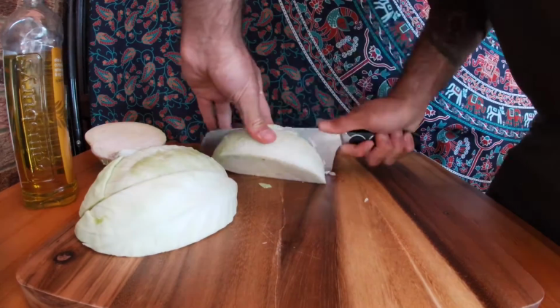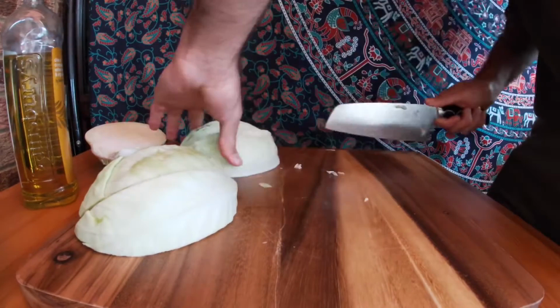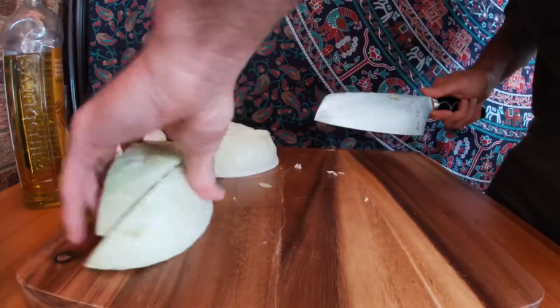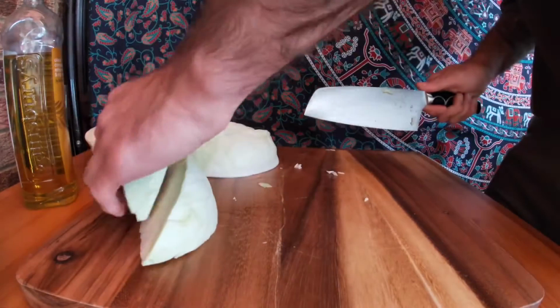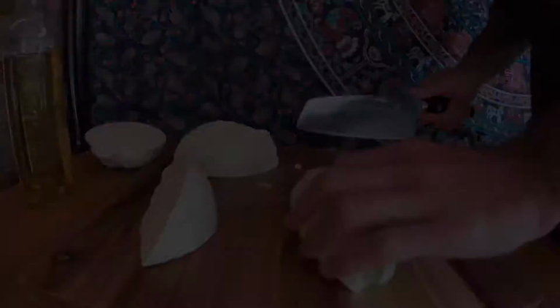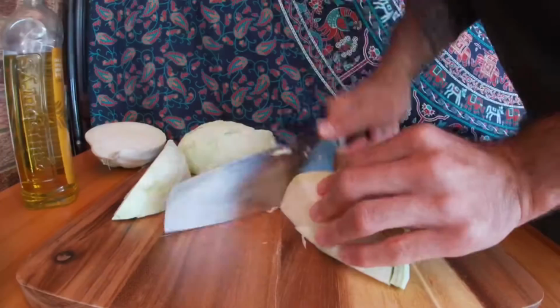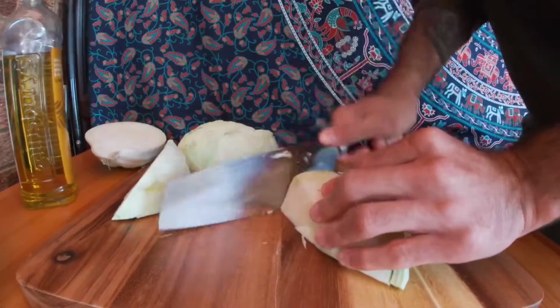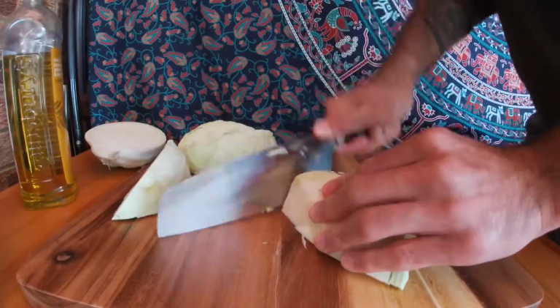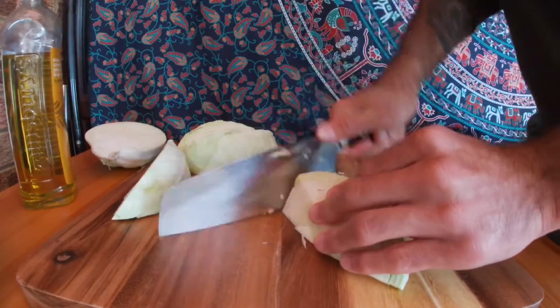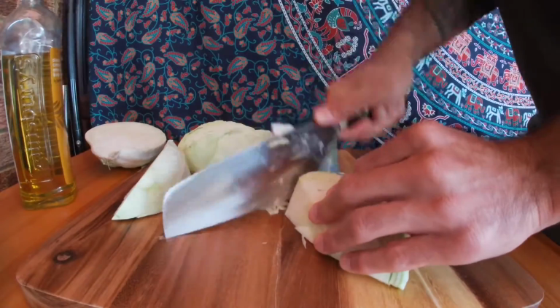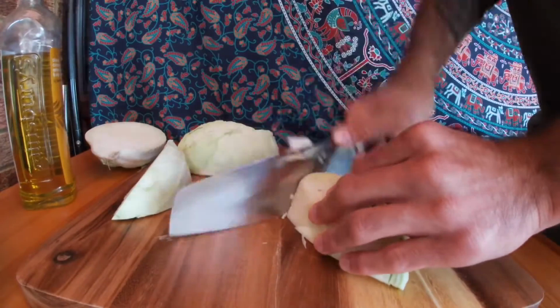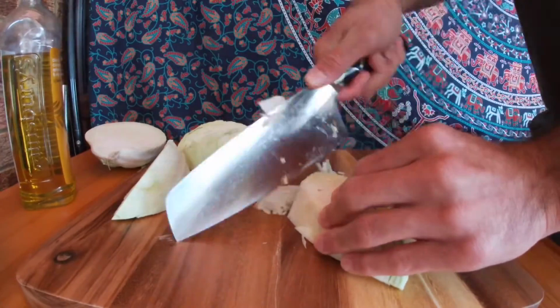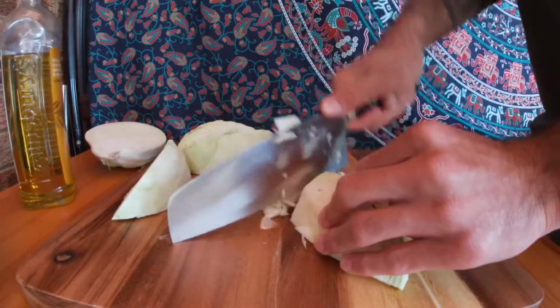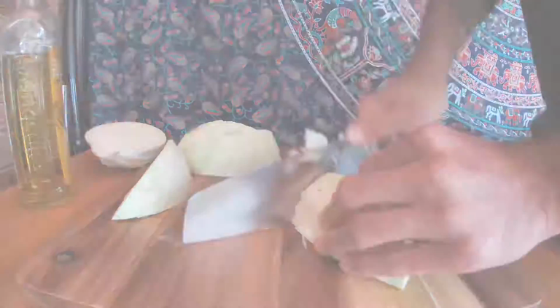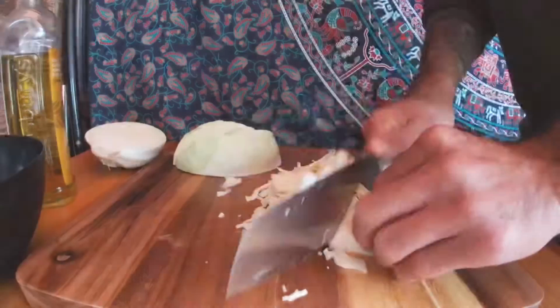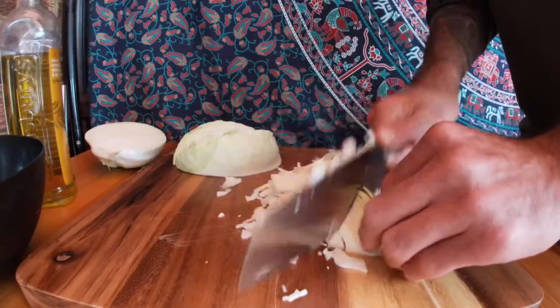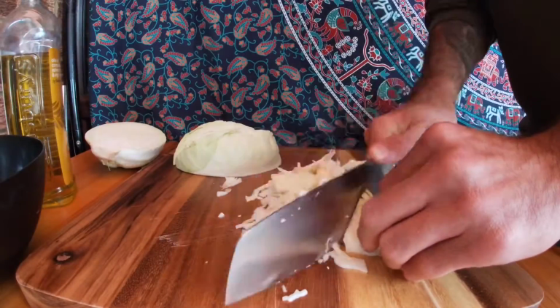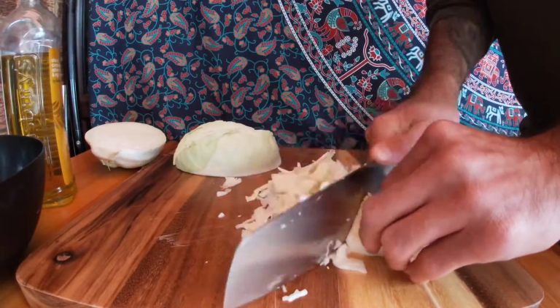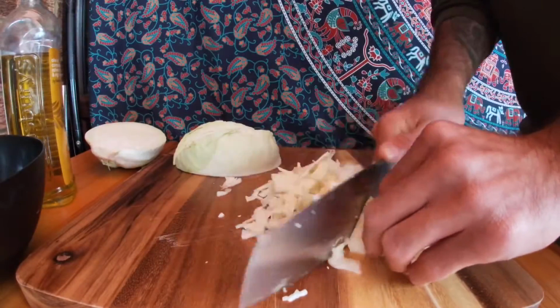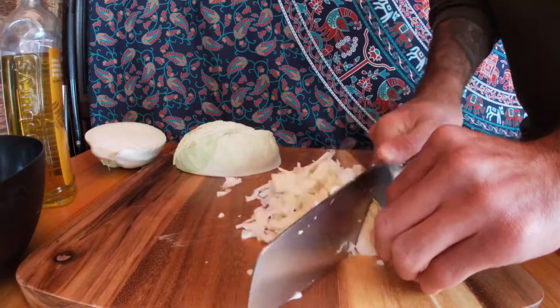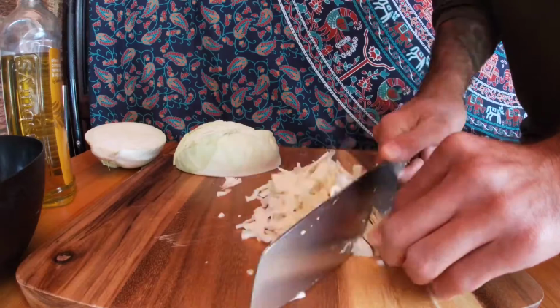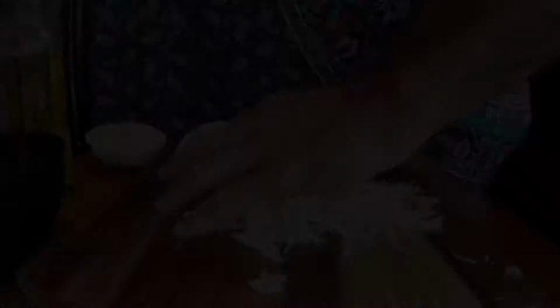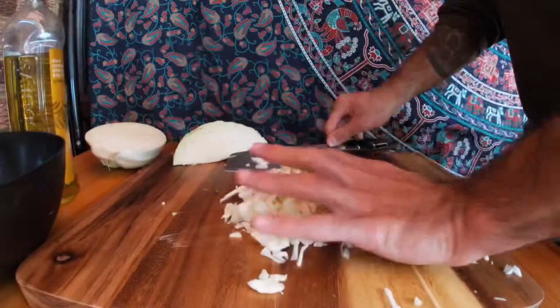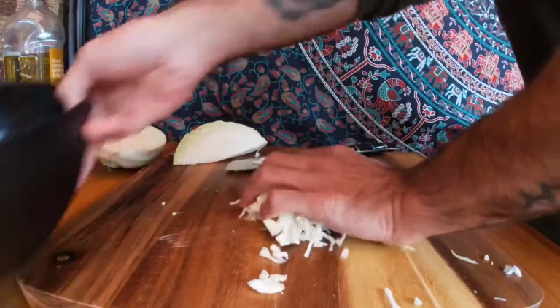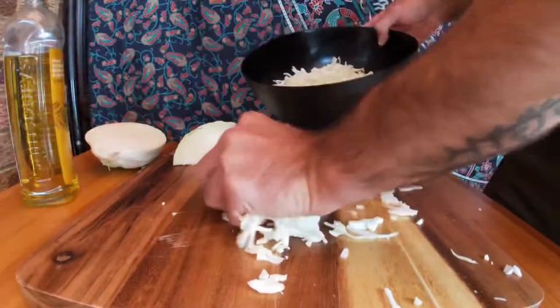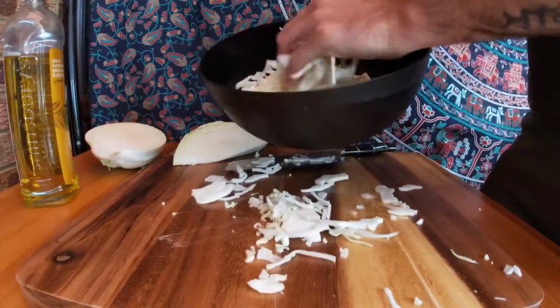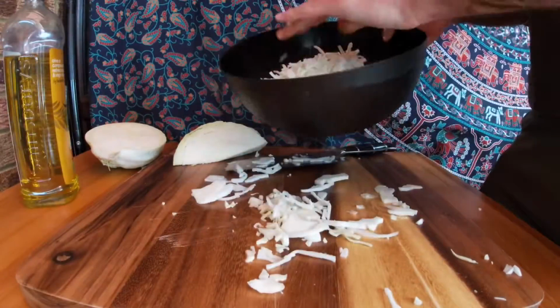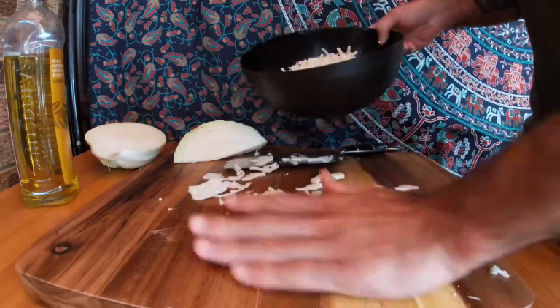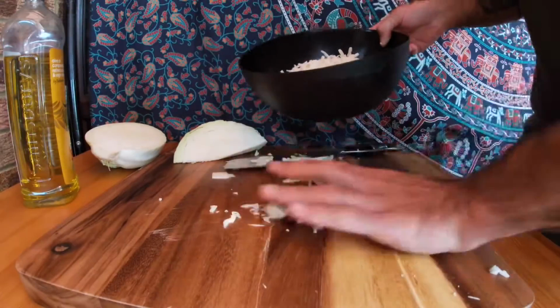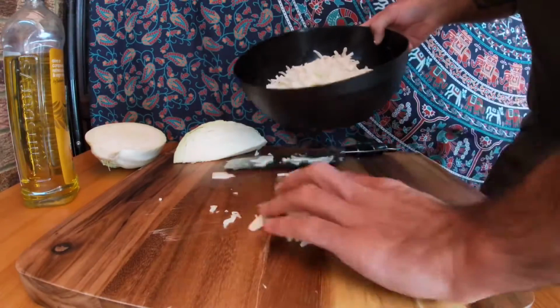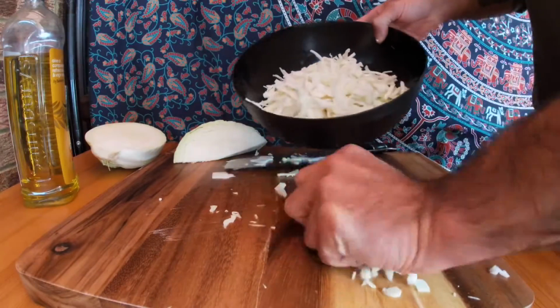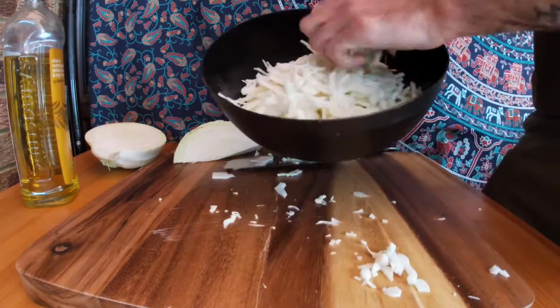Once you've done that, you're going to turn it sideways and then you're going to make your thin cabbage slices. The closer you get to your hands the slower you chop. We're going to go ahead and transfer all that to the bowl.